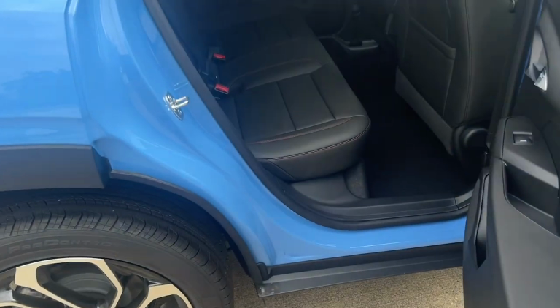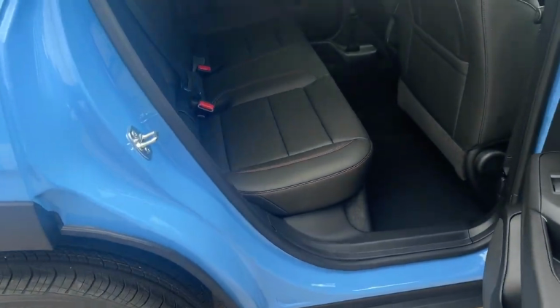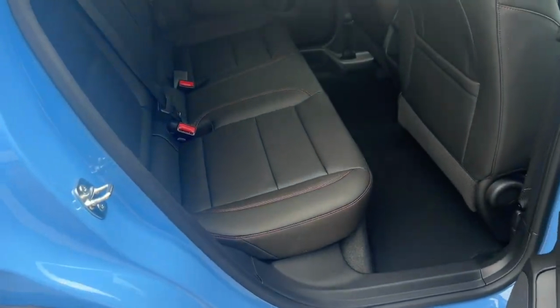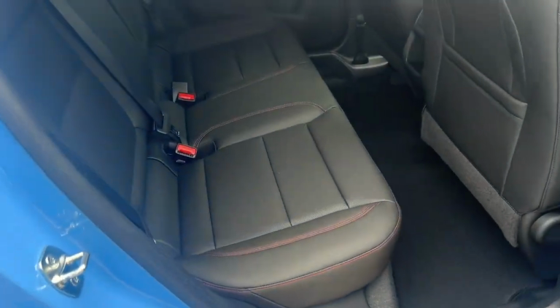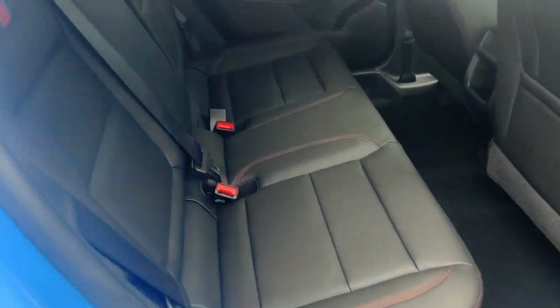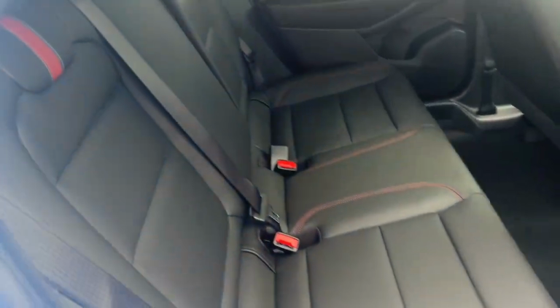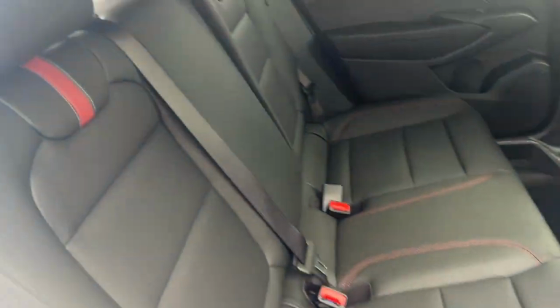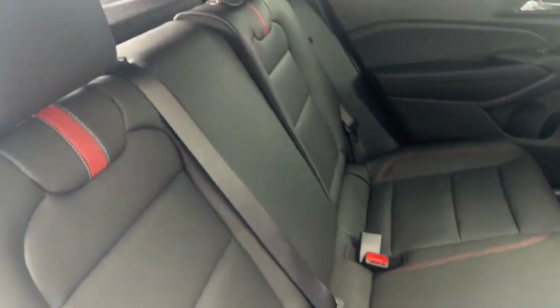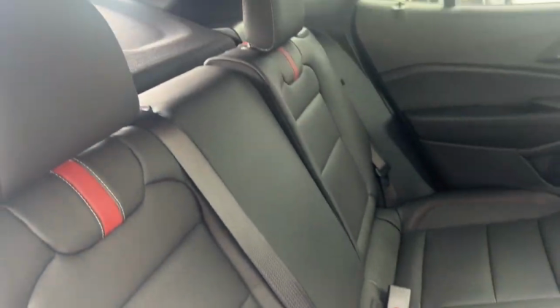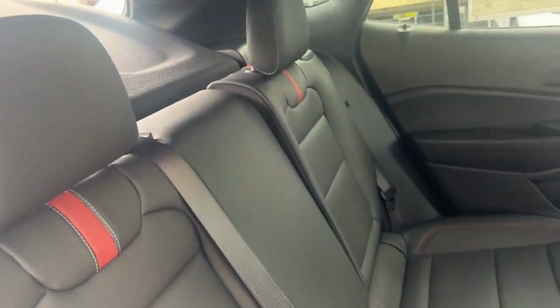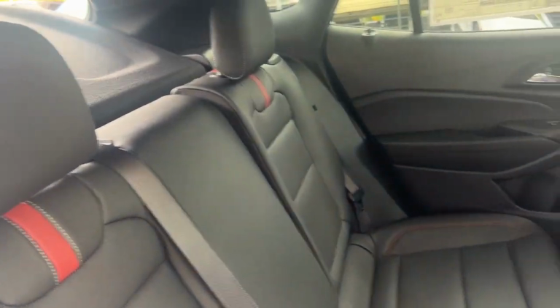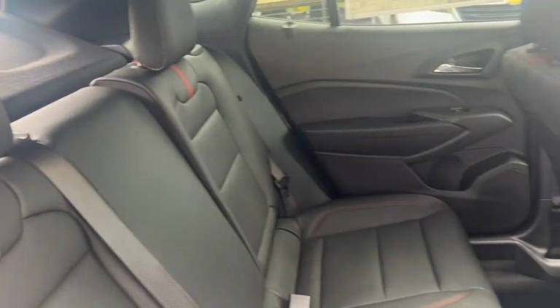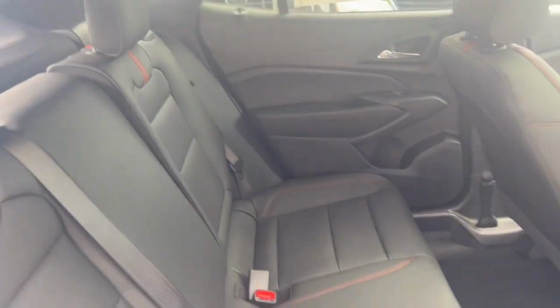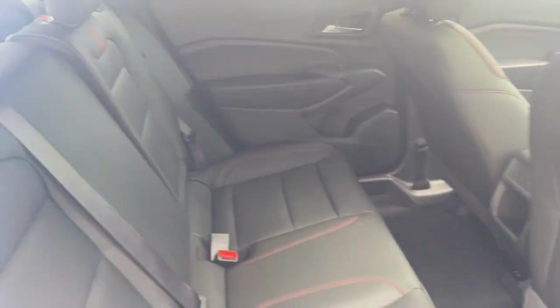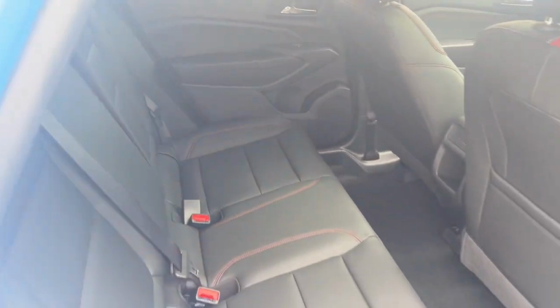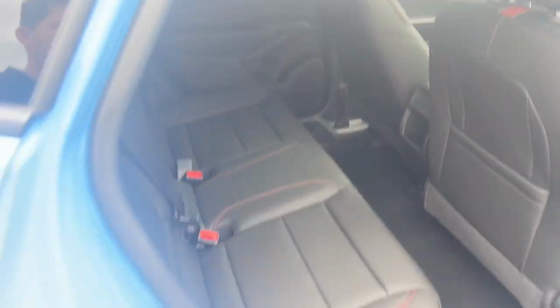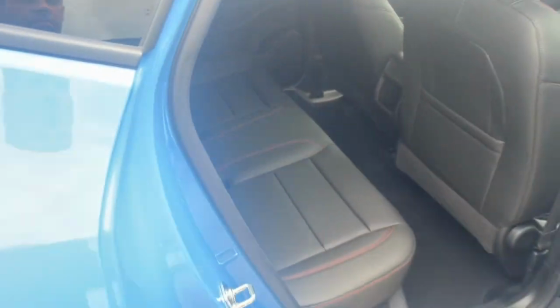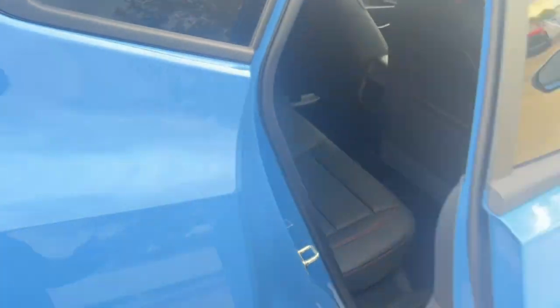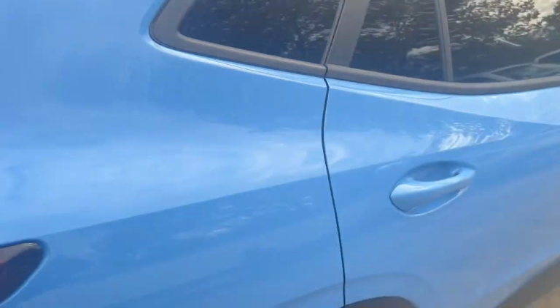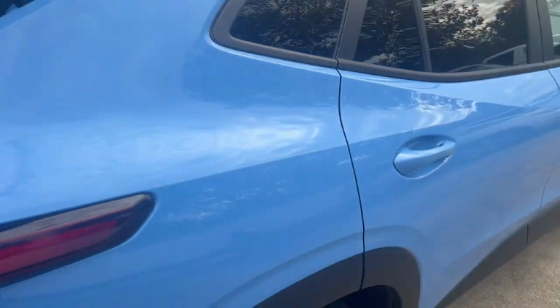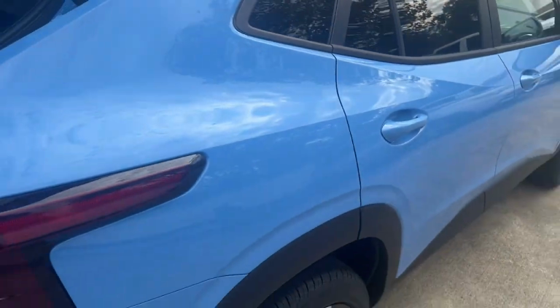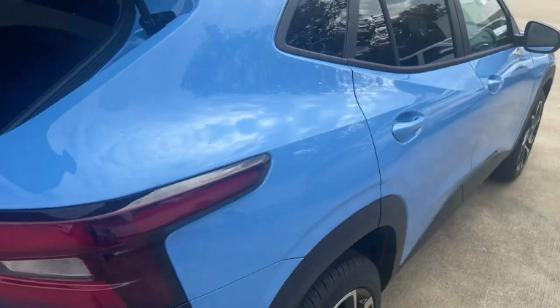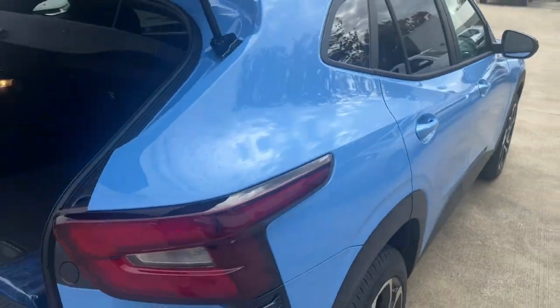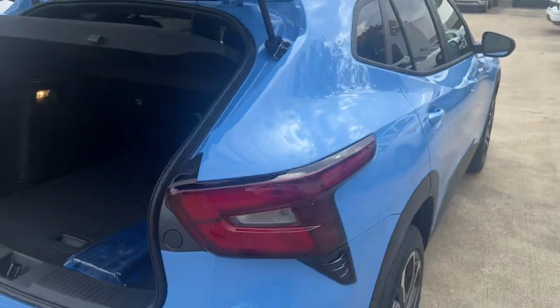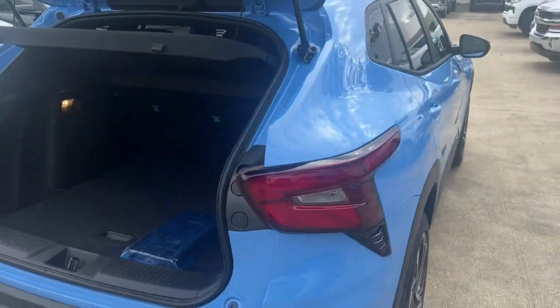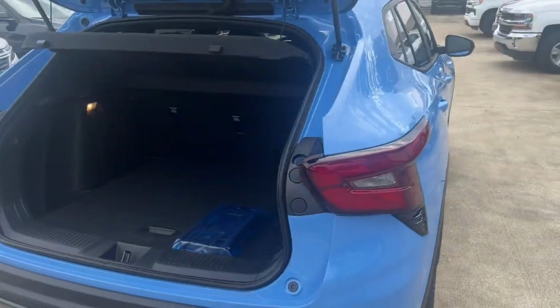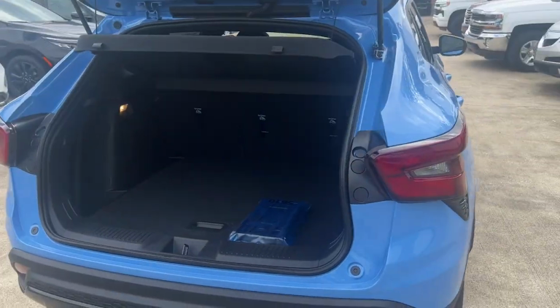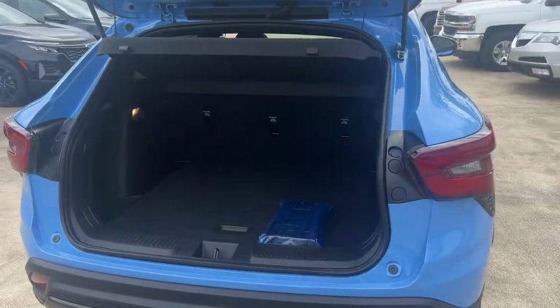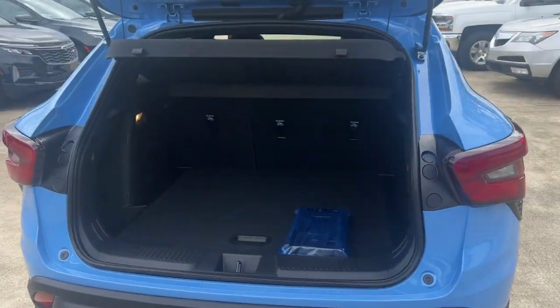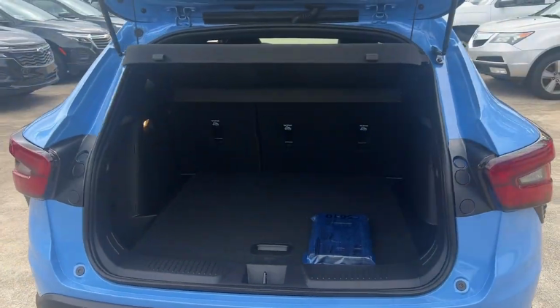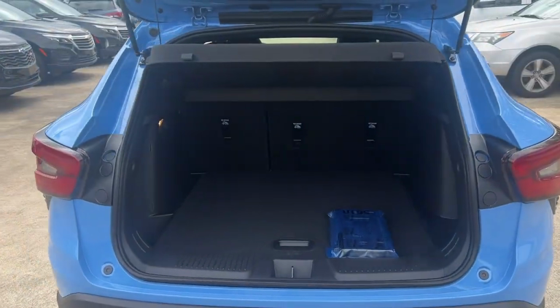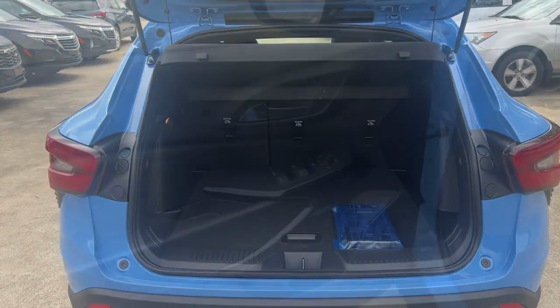Heated mirrors, backup camera, adaptive cruise control, sunroof. Feel light and nimble in the city's savvy Trax. Come in for a test drive today.